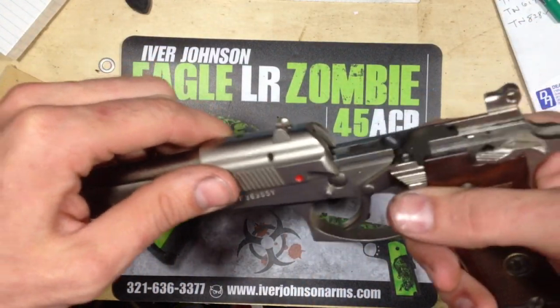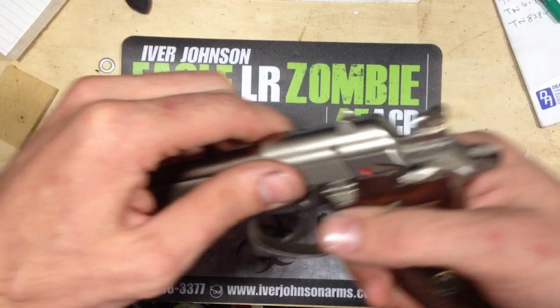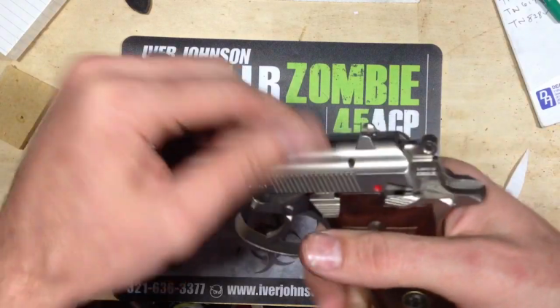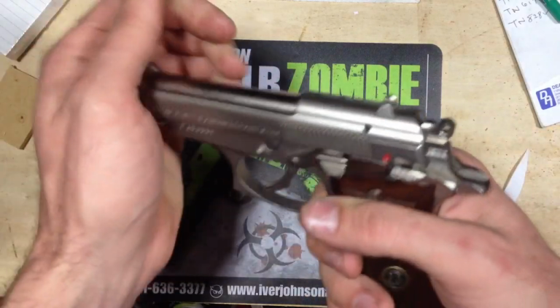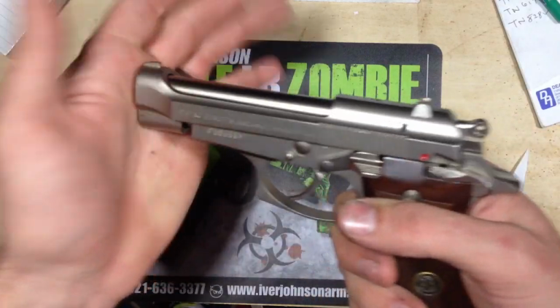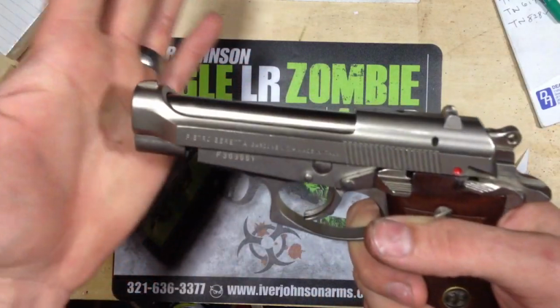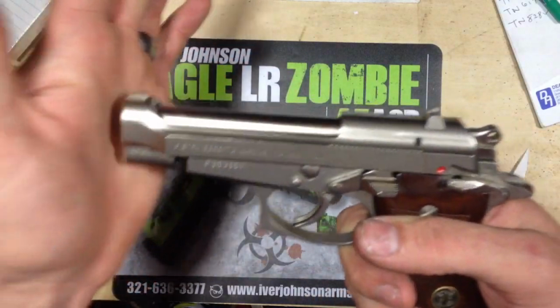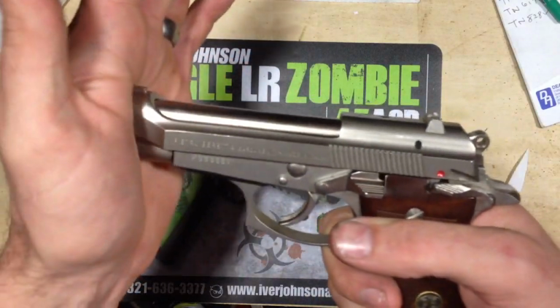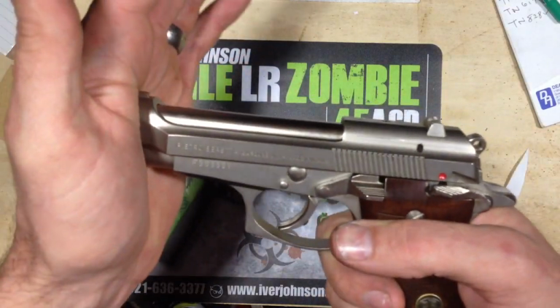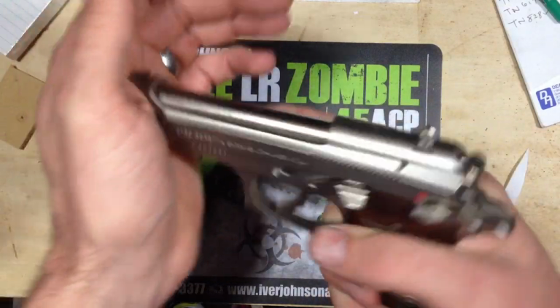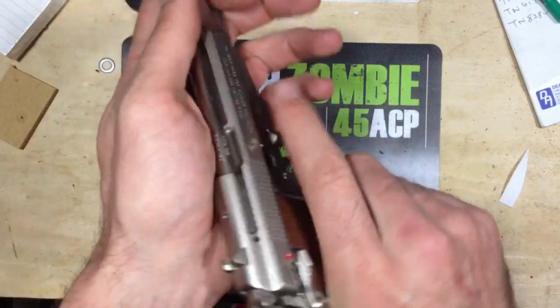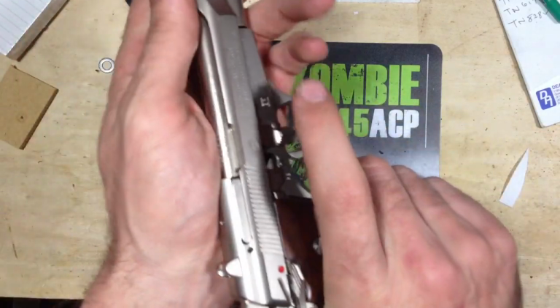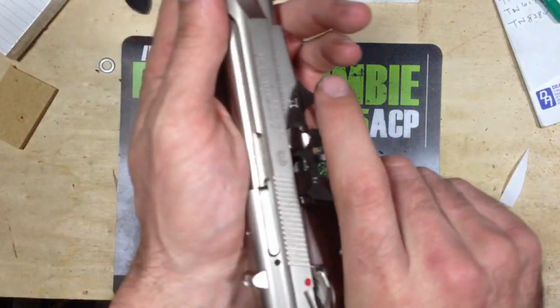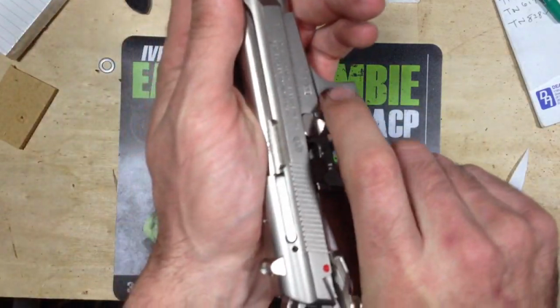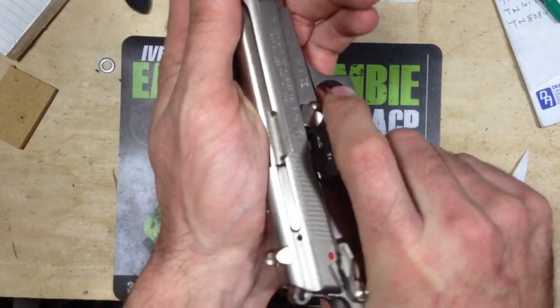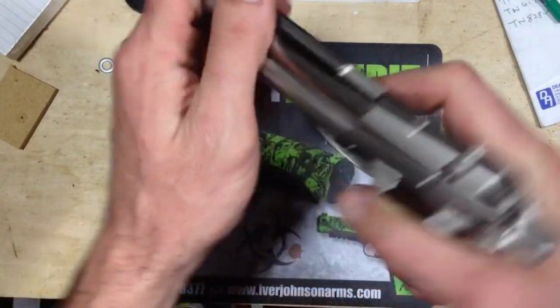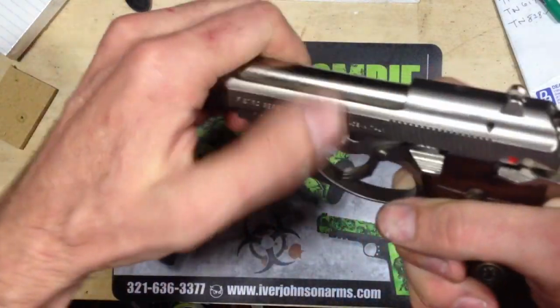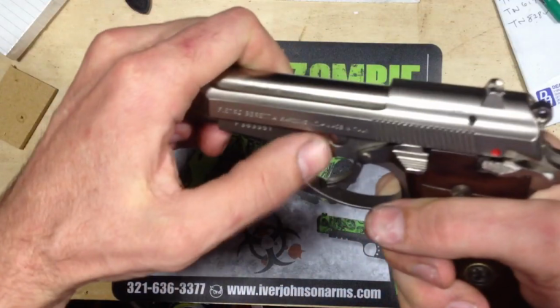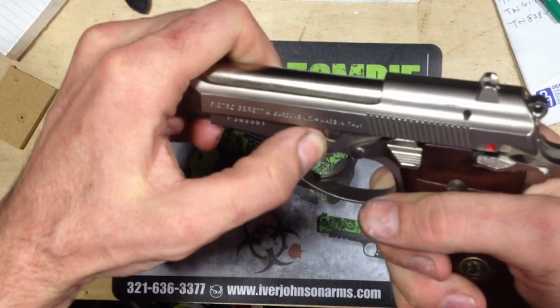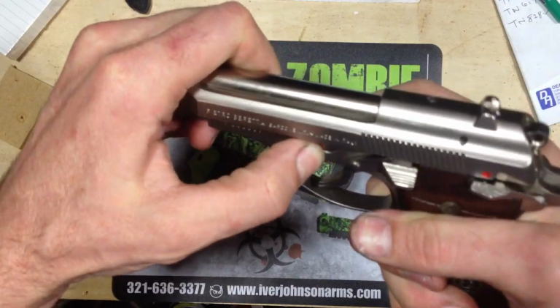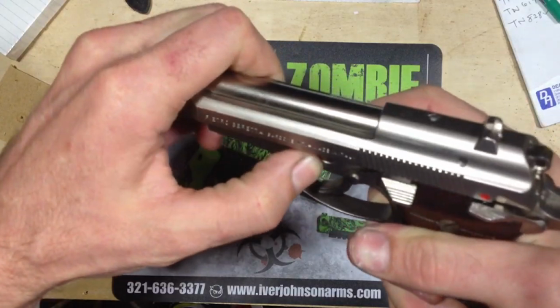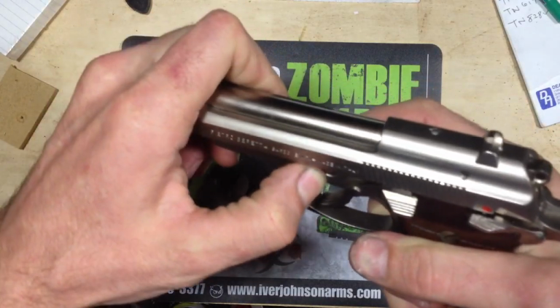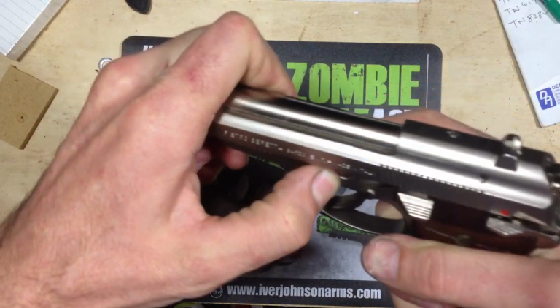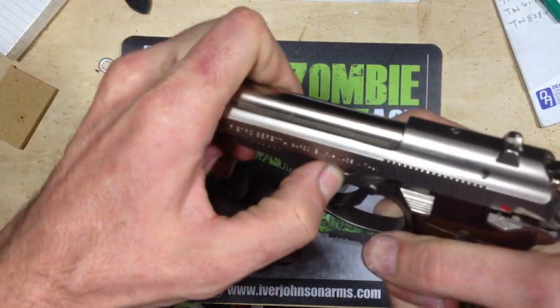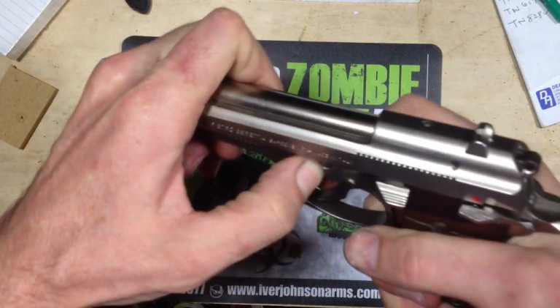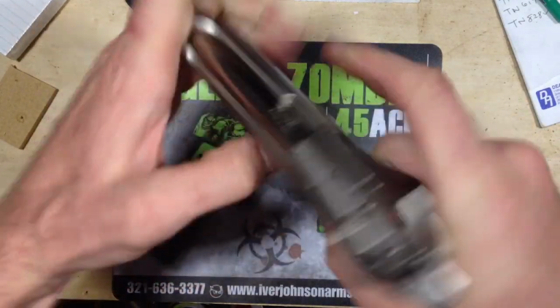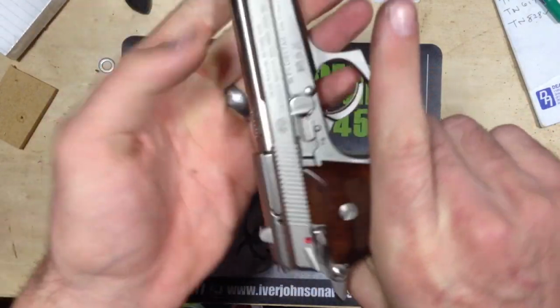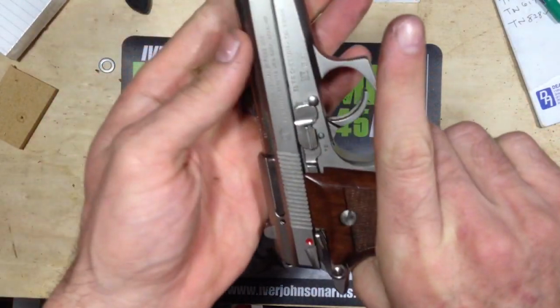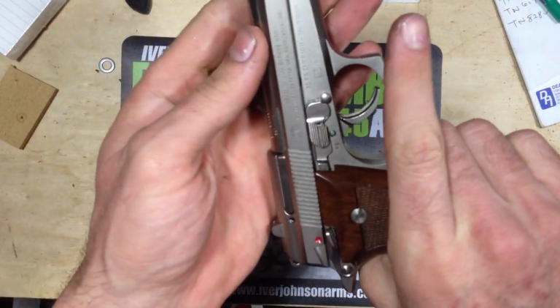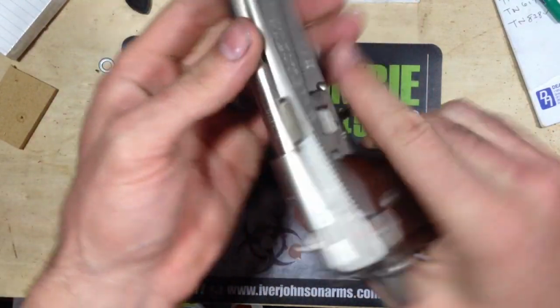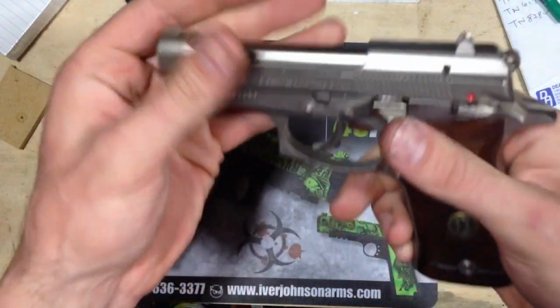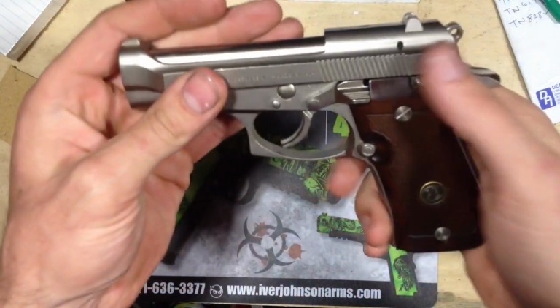And then it just goes right back in. I sometimes struggle getting this back in, so if I'm struggling... there we go, it went right back in.